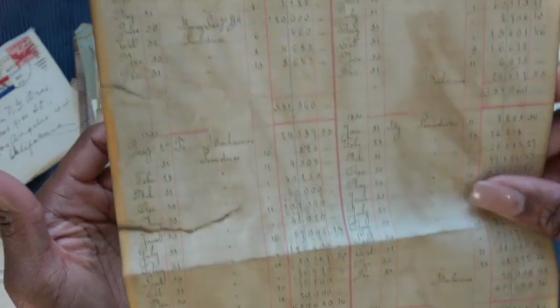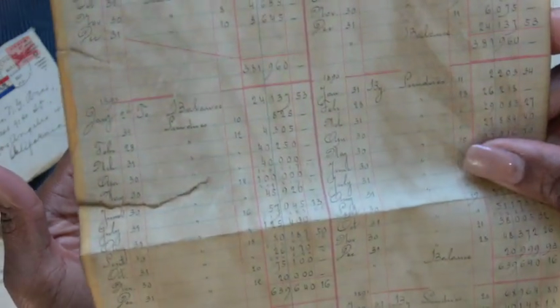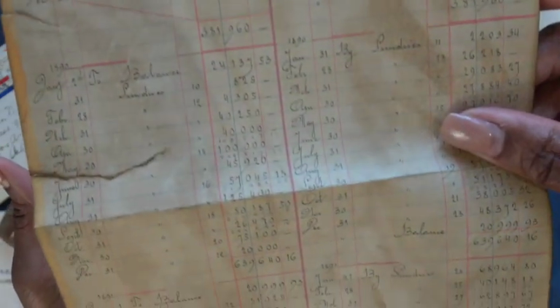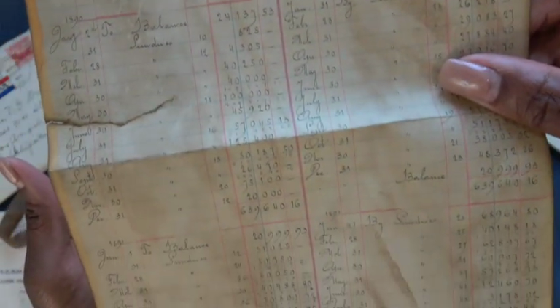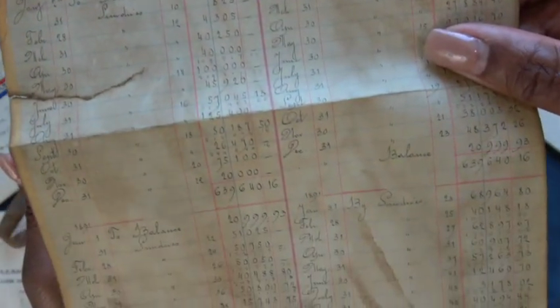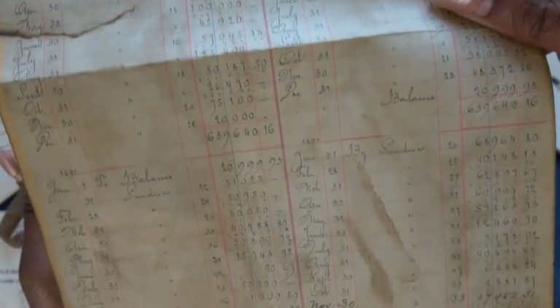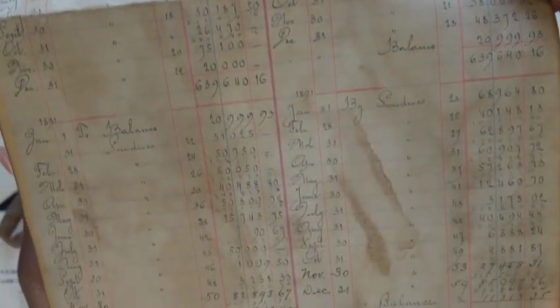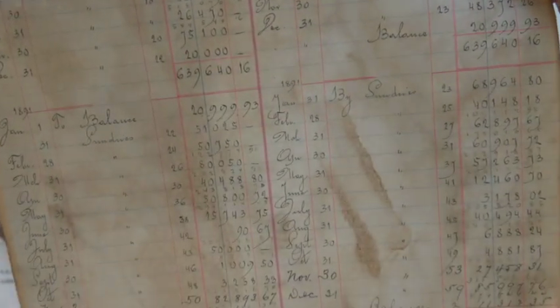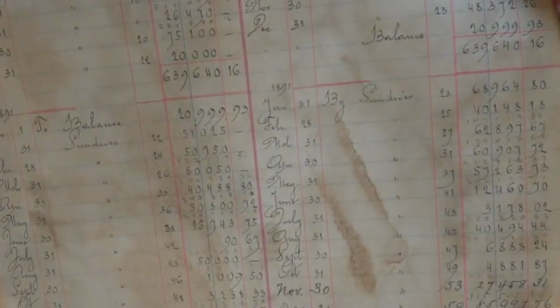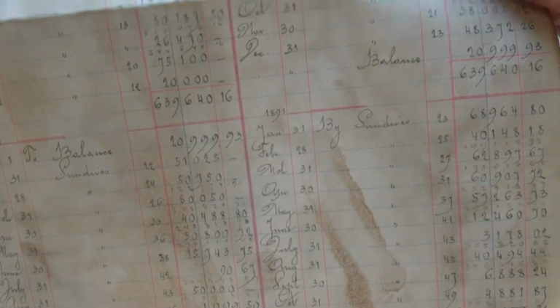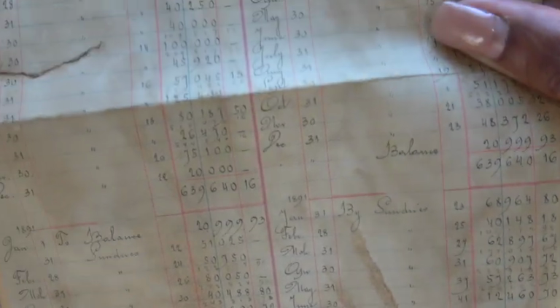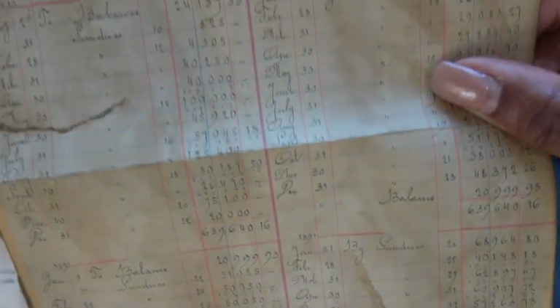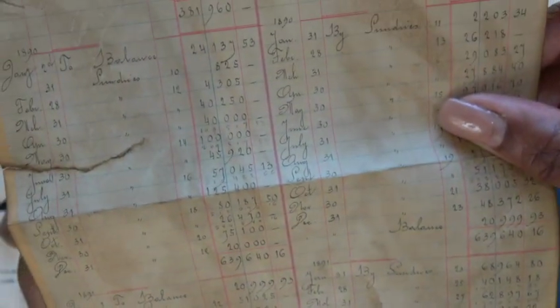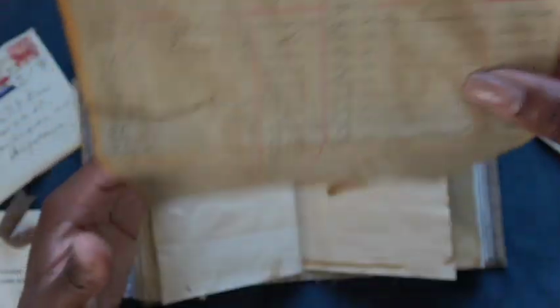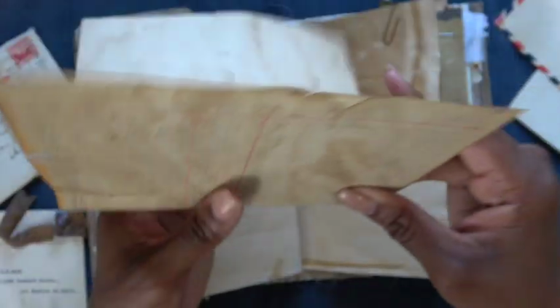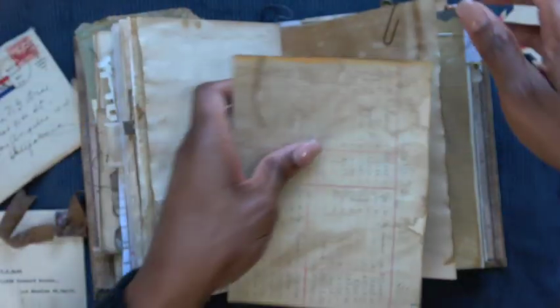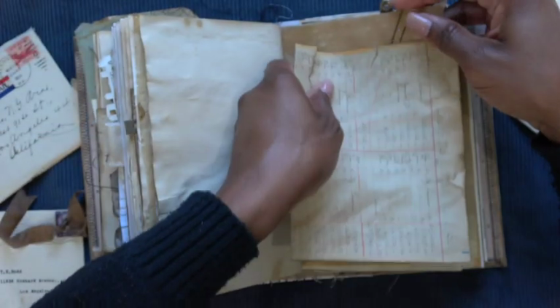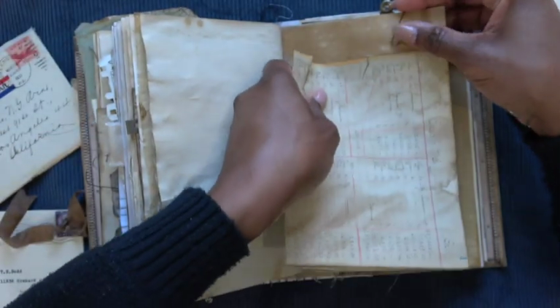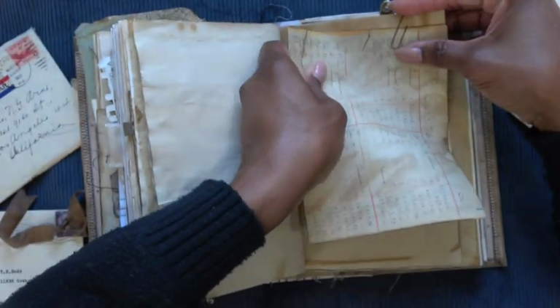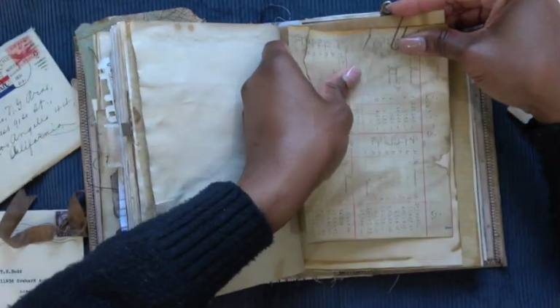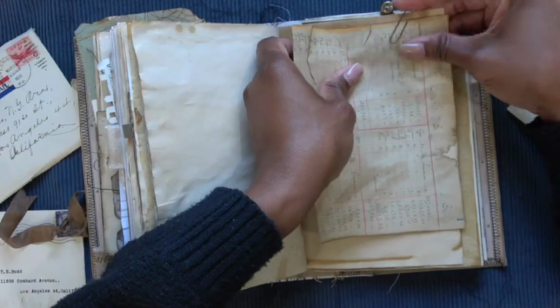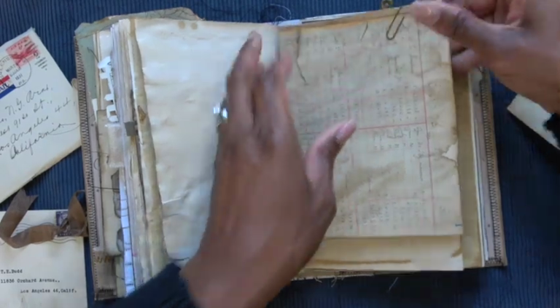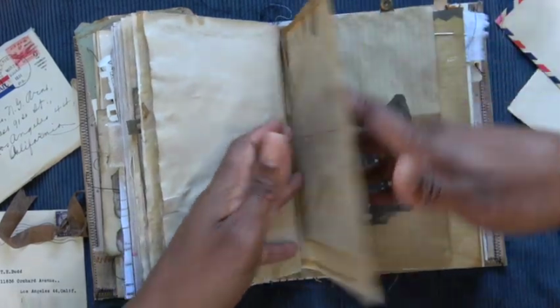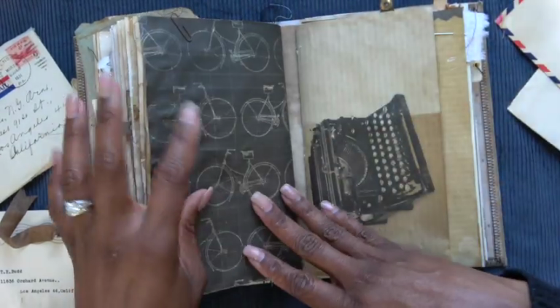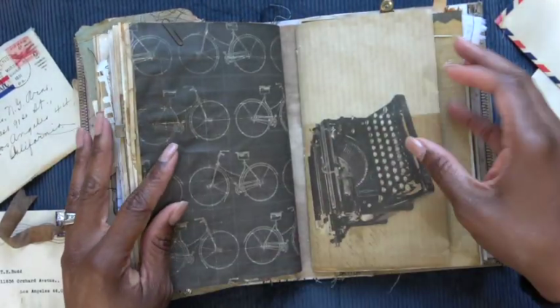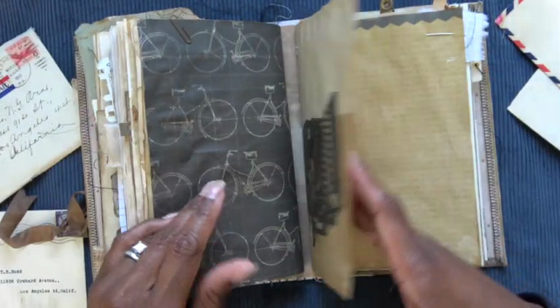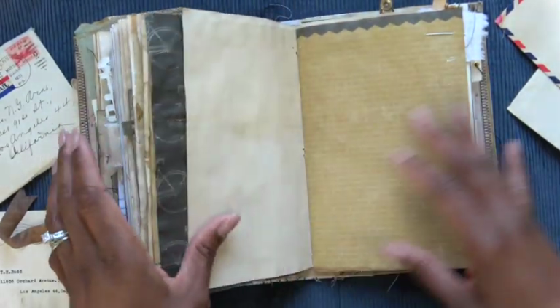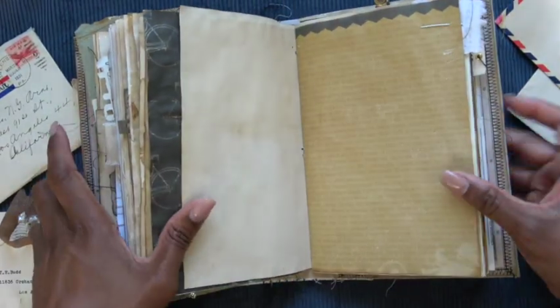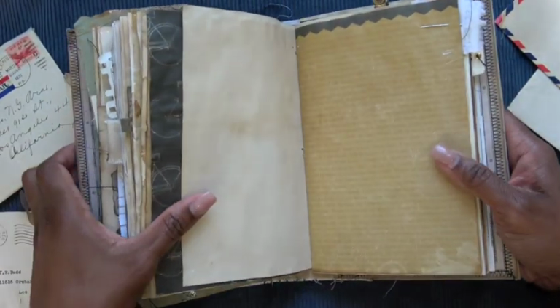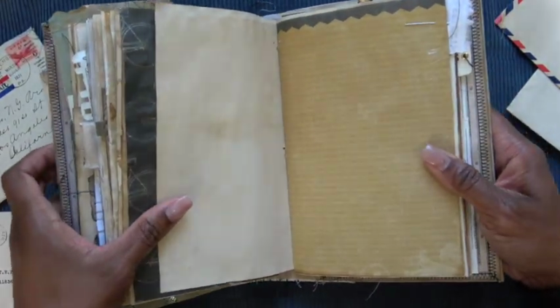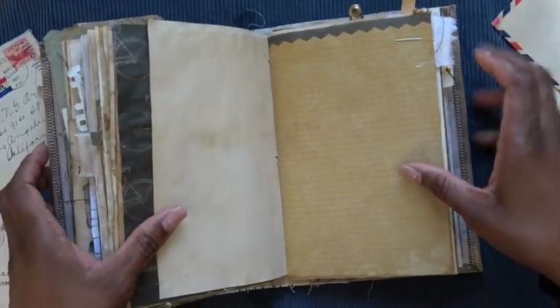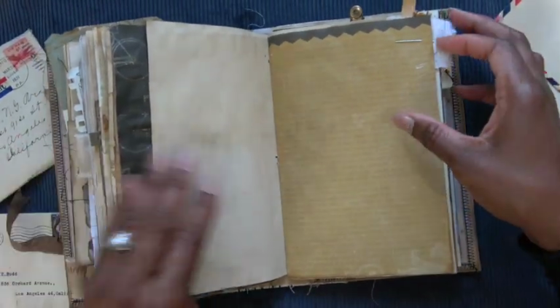An invoice with the most beautiful handwriting on it — check that out. Alright, third and final signature. We're almost done, guys.